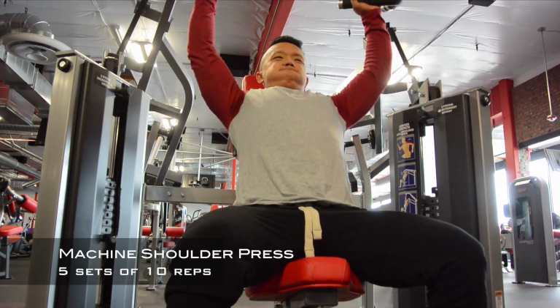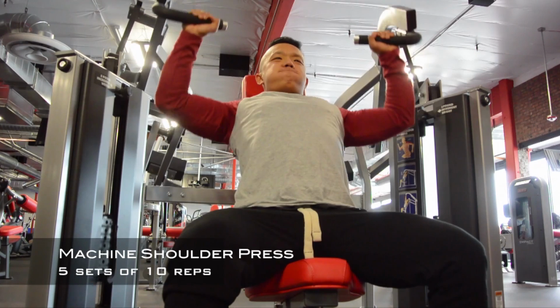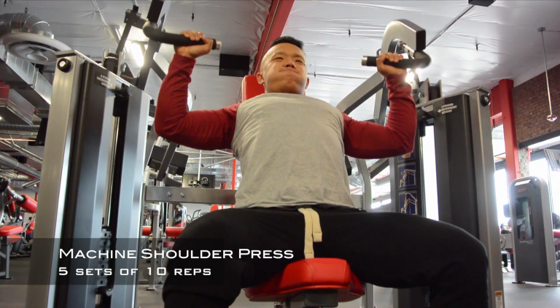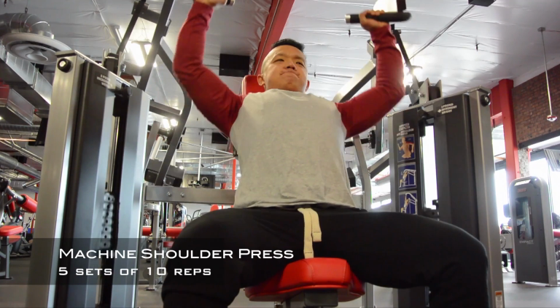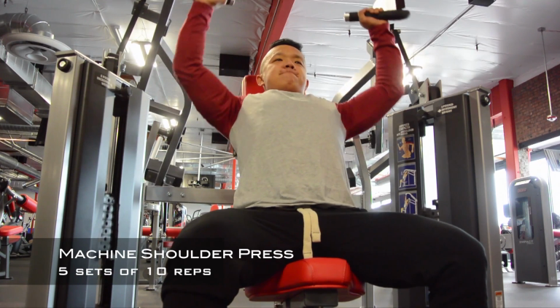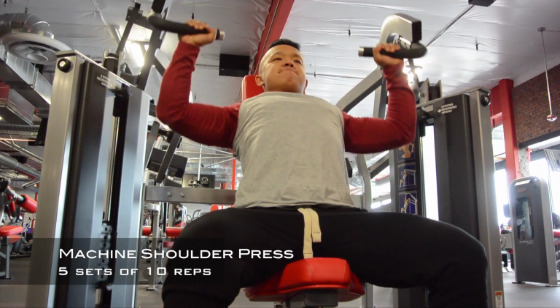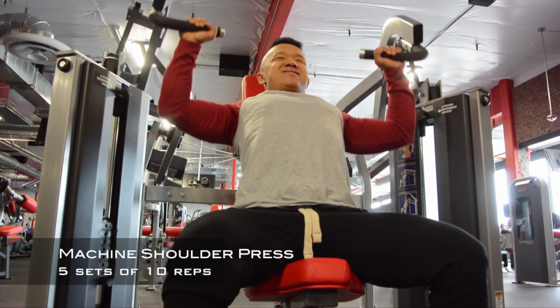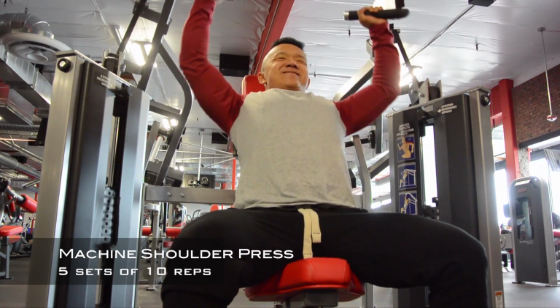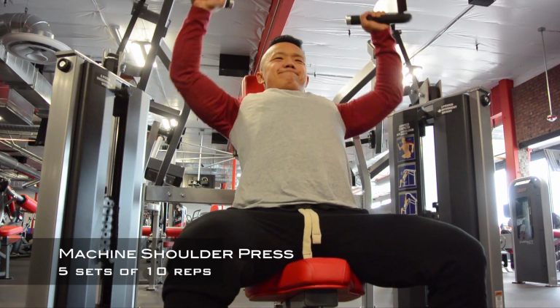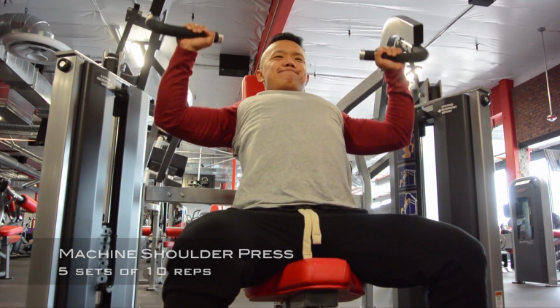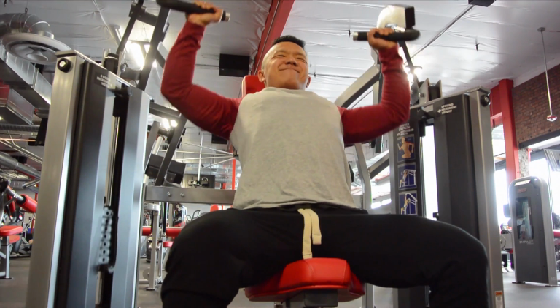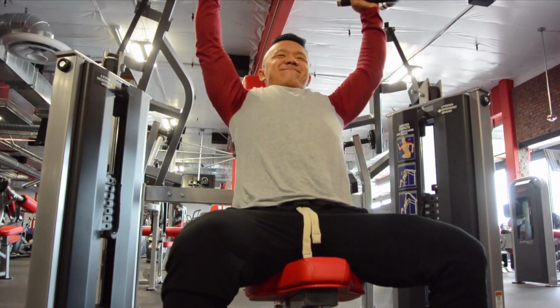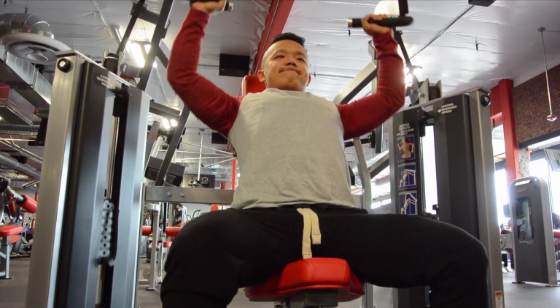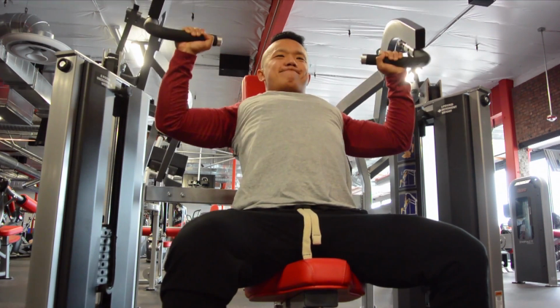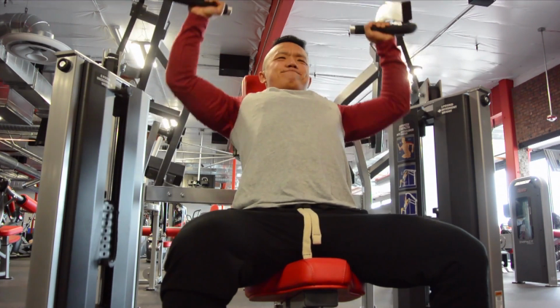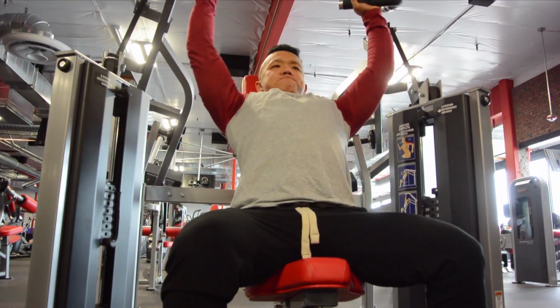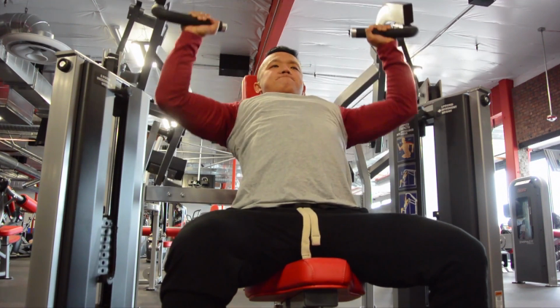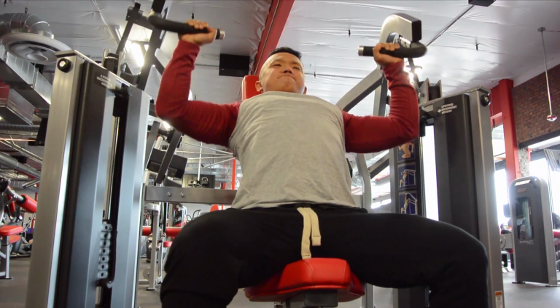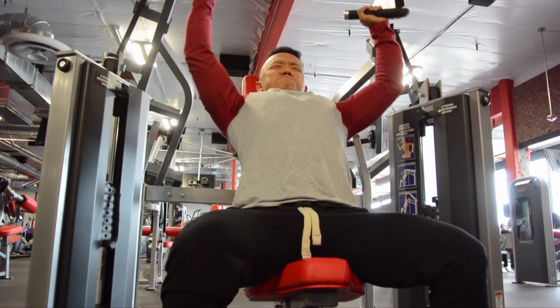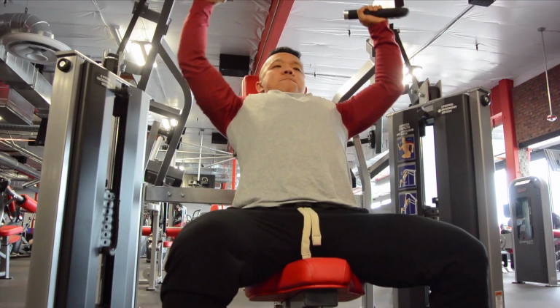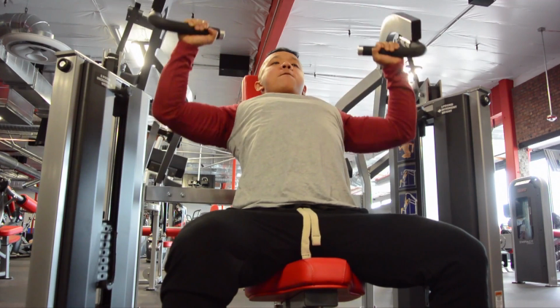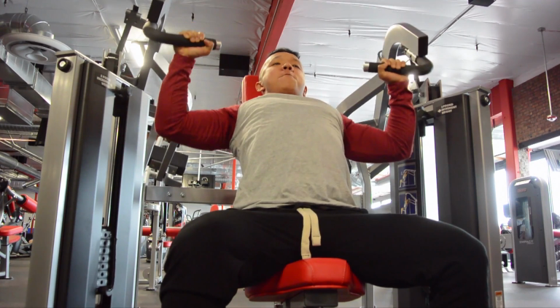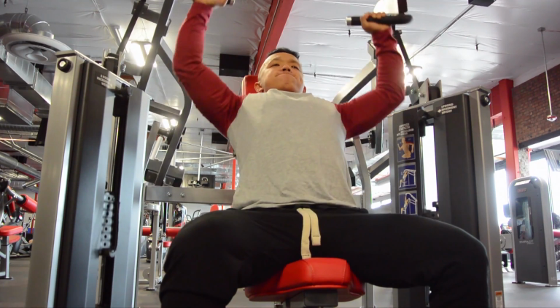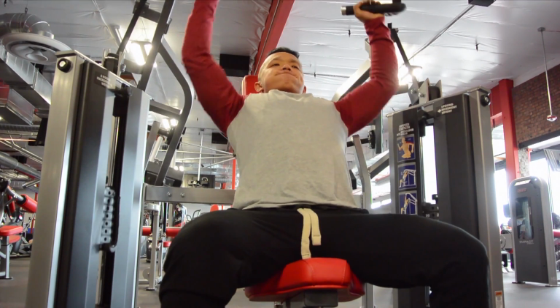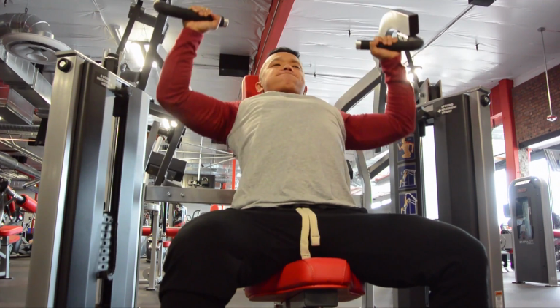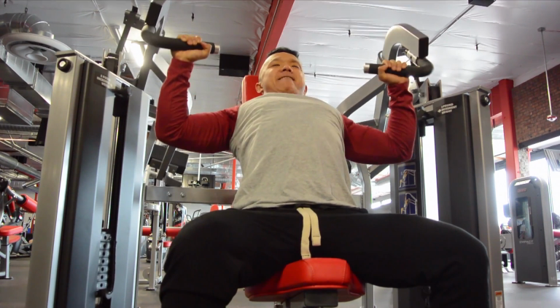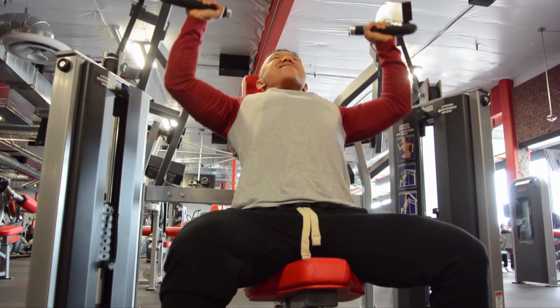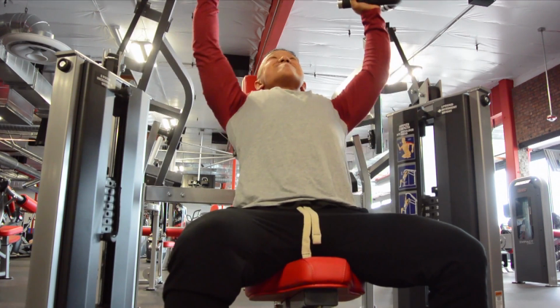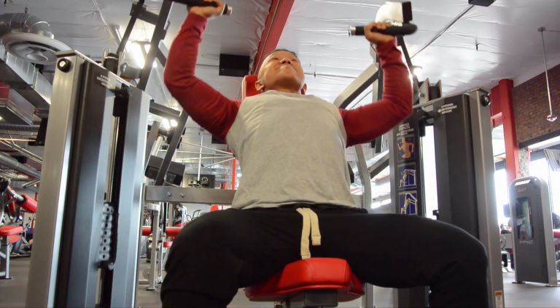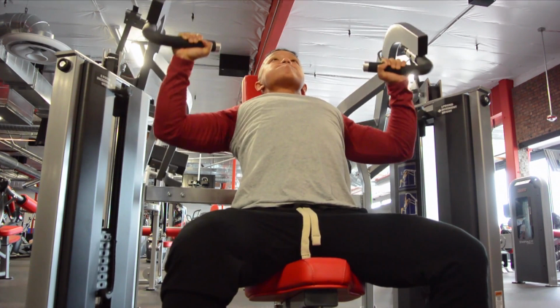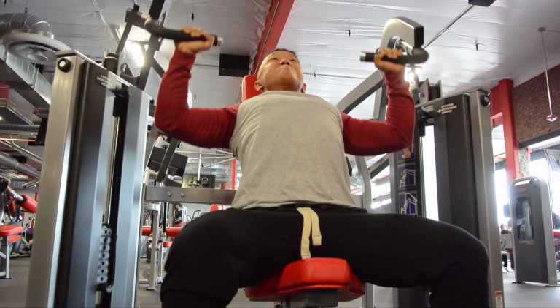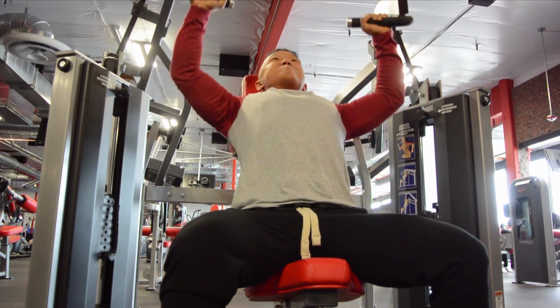I alternated my push workouts, guys. Today was mostly based on upper body and mostly on chest. I did one shoulder press here and that's pretty much it for the shoulders today.